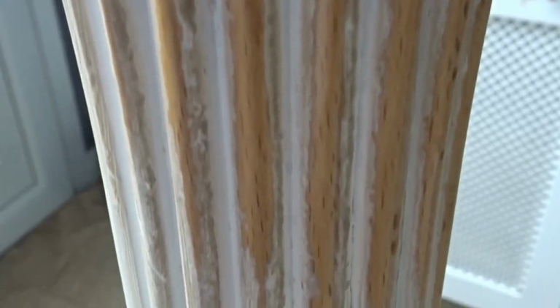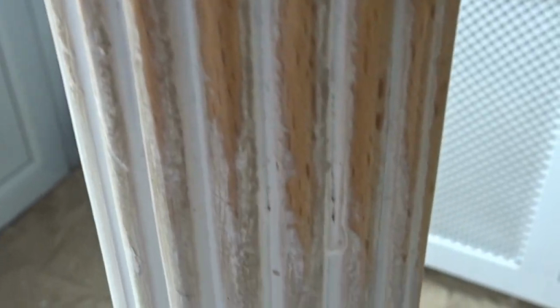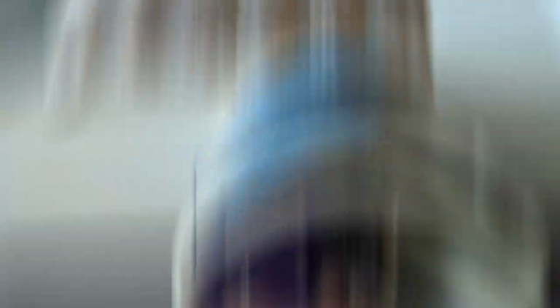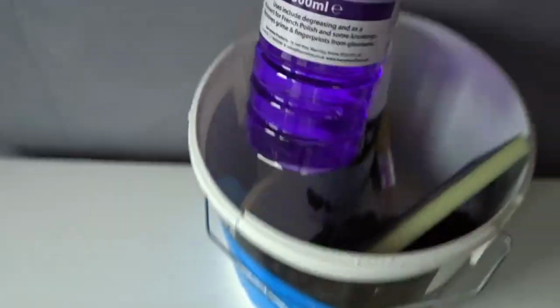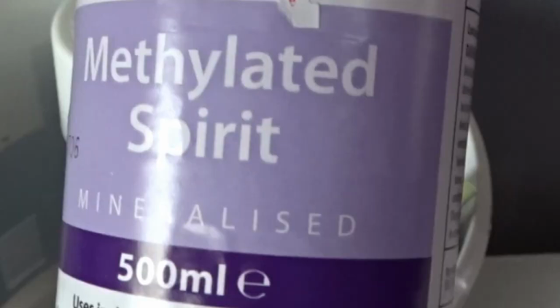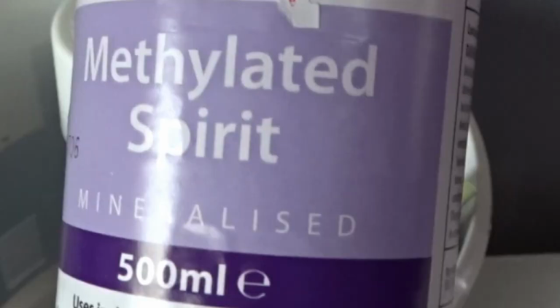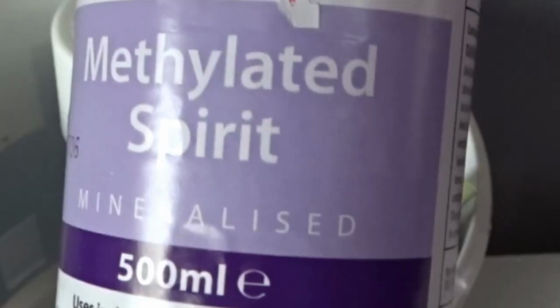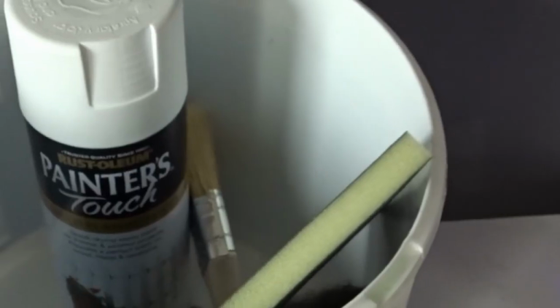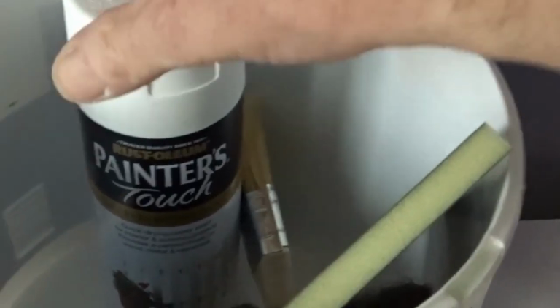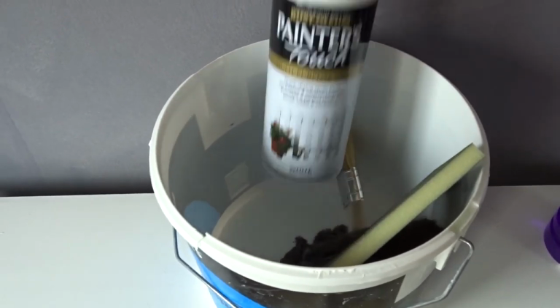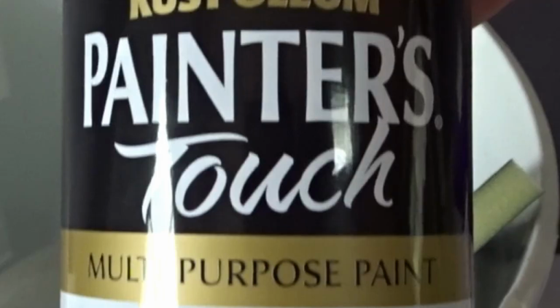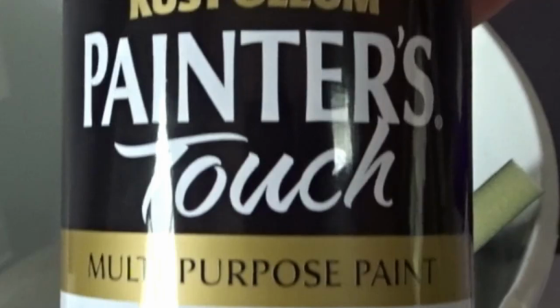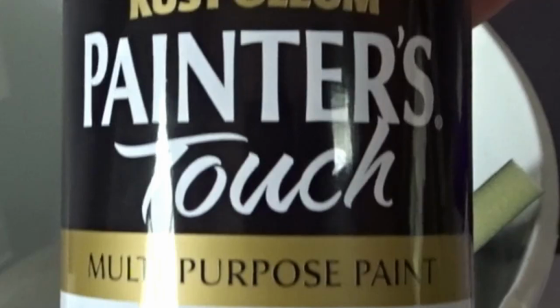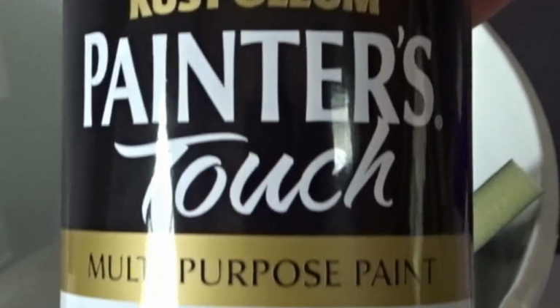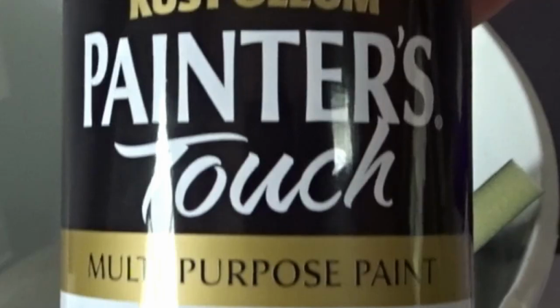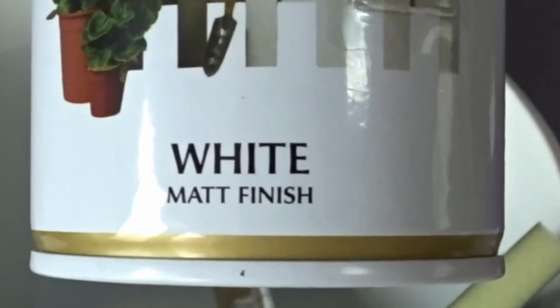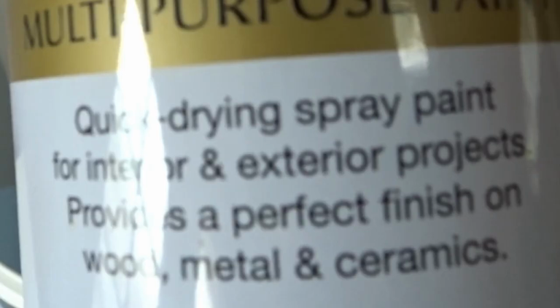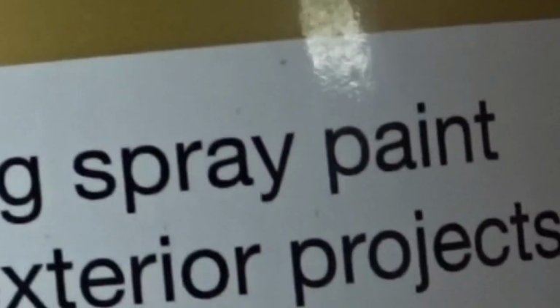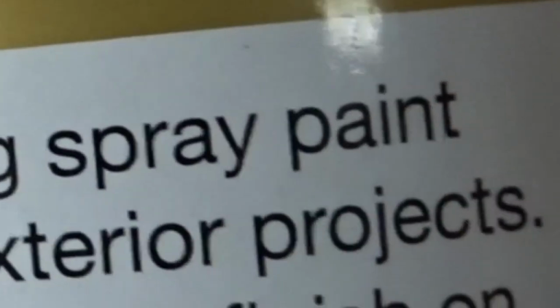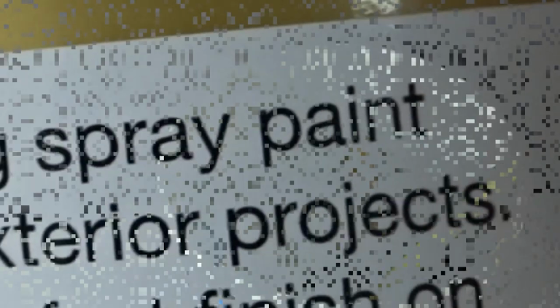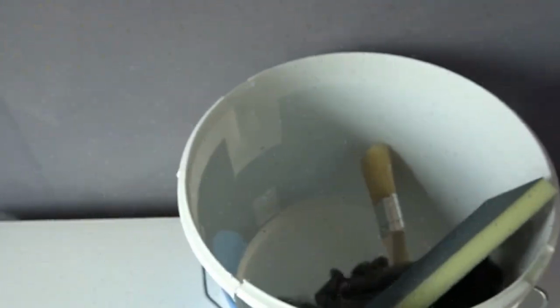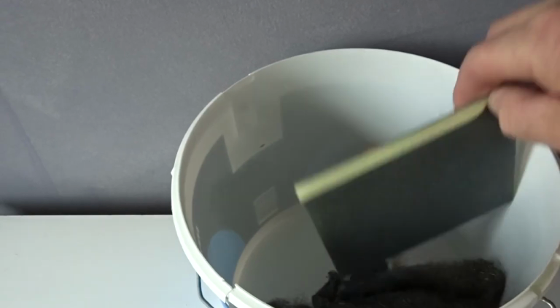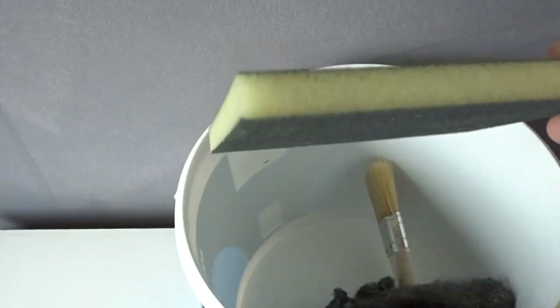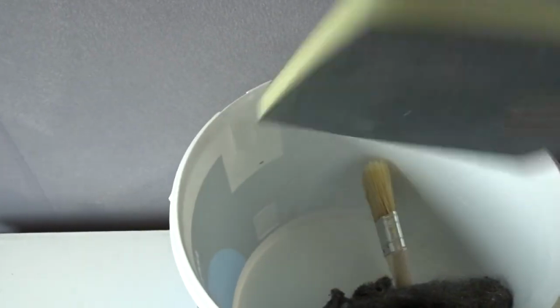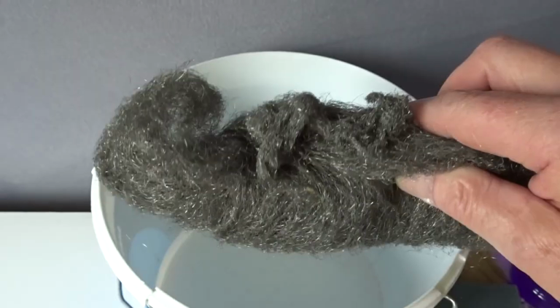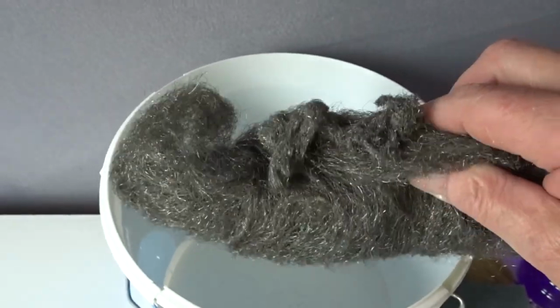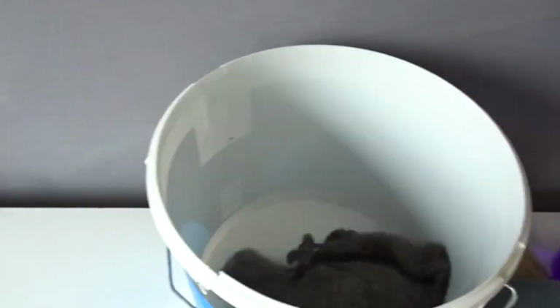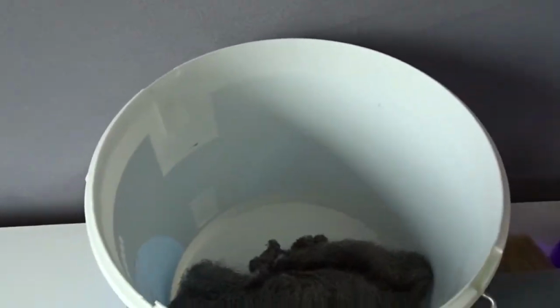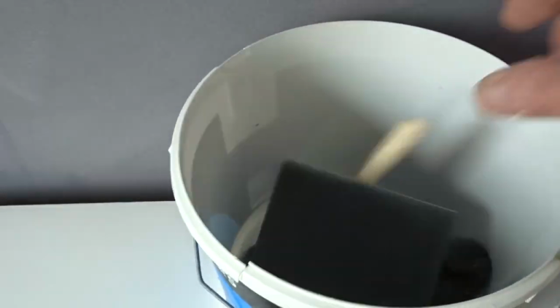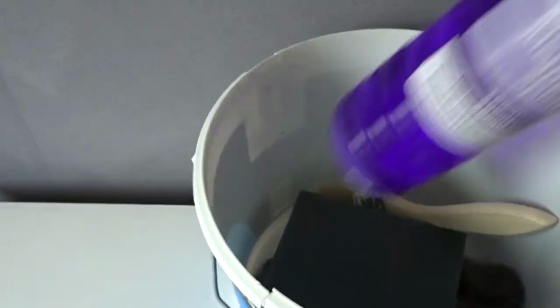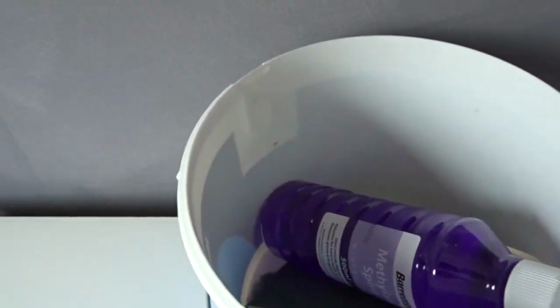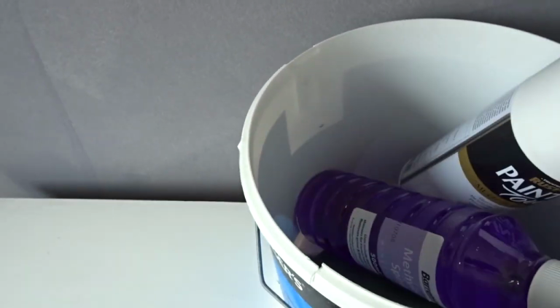First off we're going to need some methylated spirit, some Painters Touch all-purpose paint in chosen white, a sanding pad, coarse wire wool, and a throwaway brush.